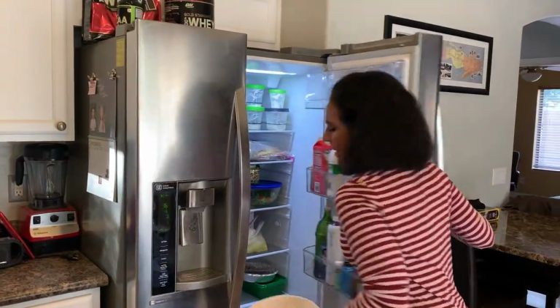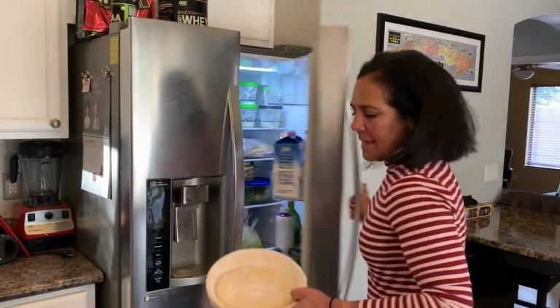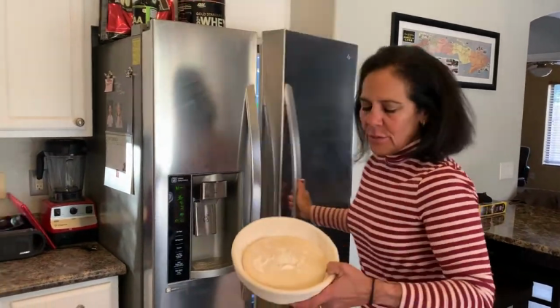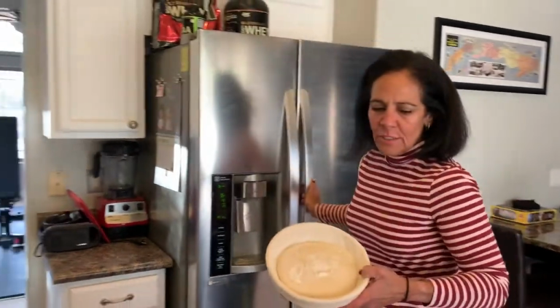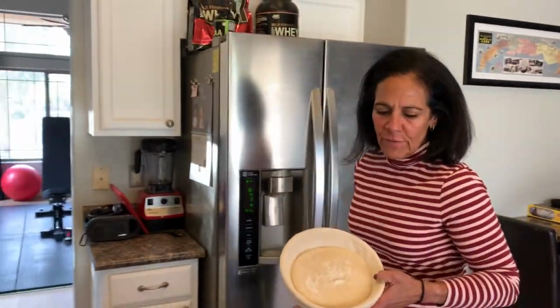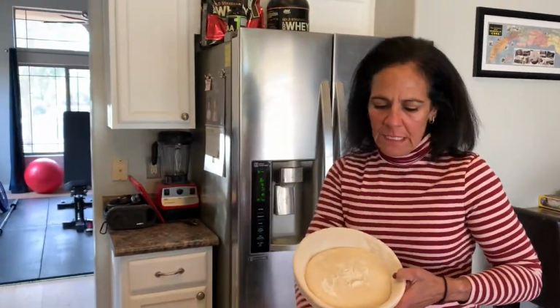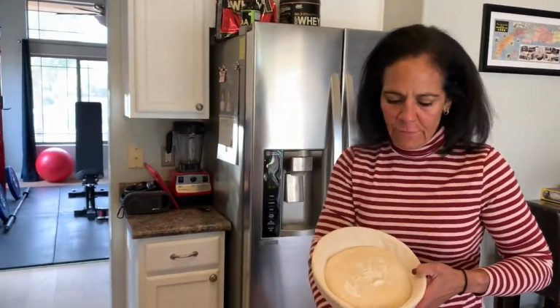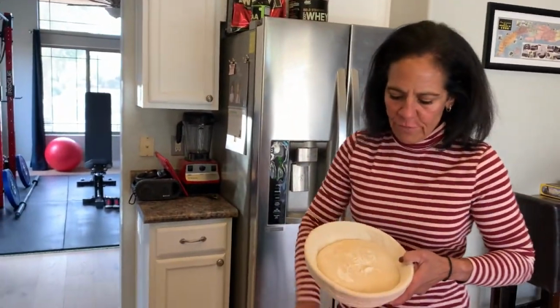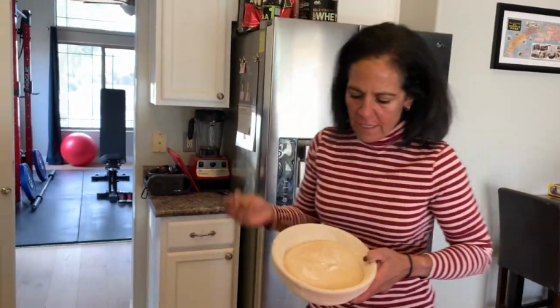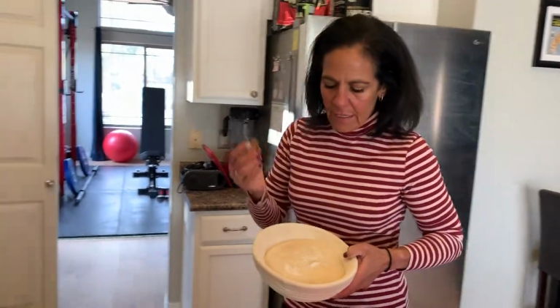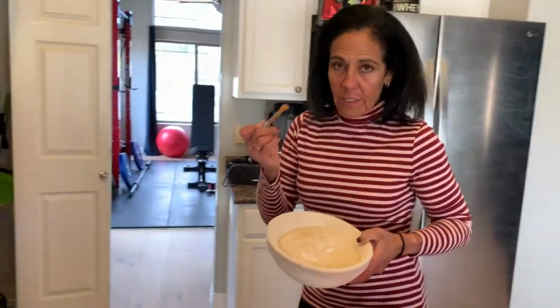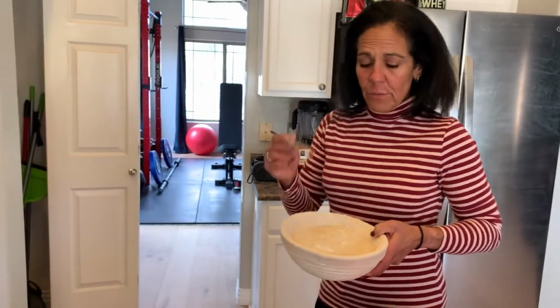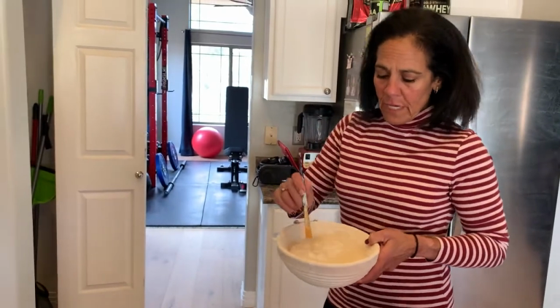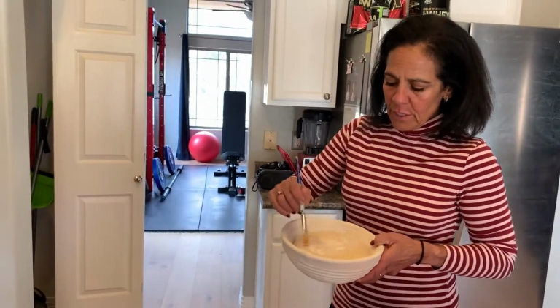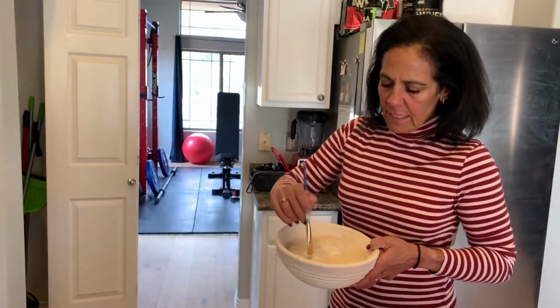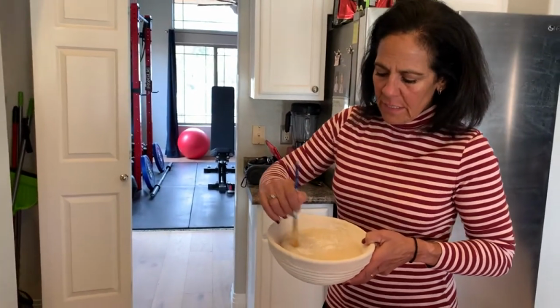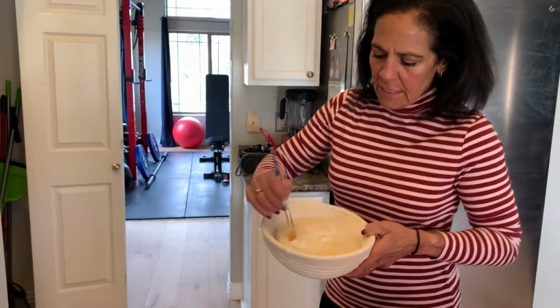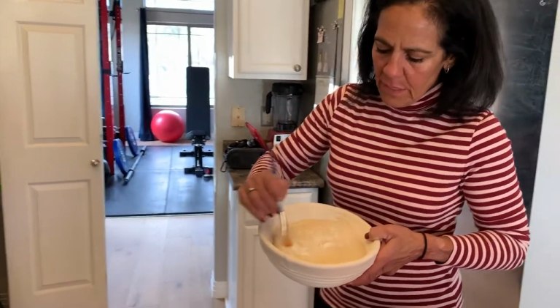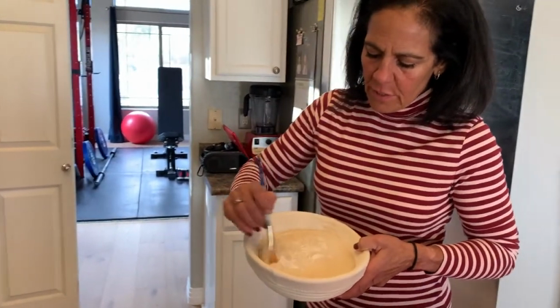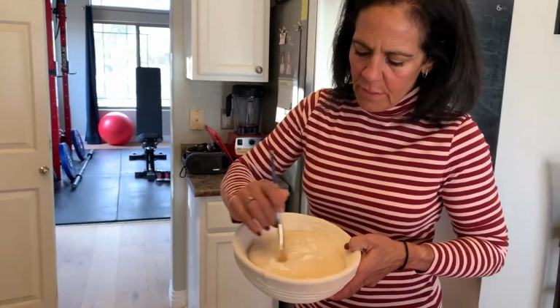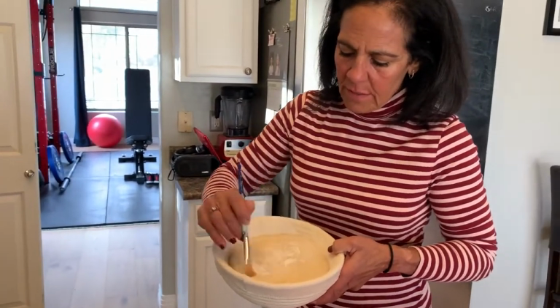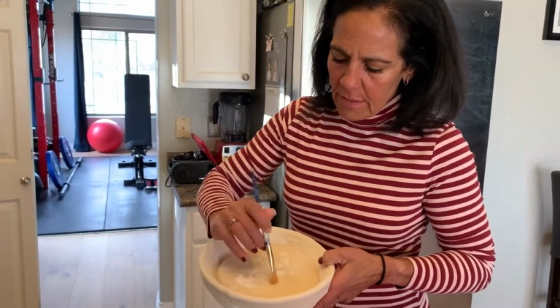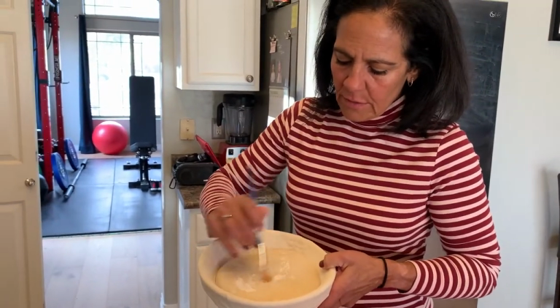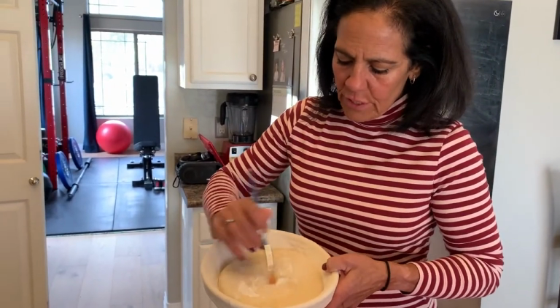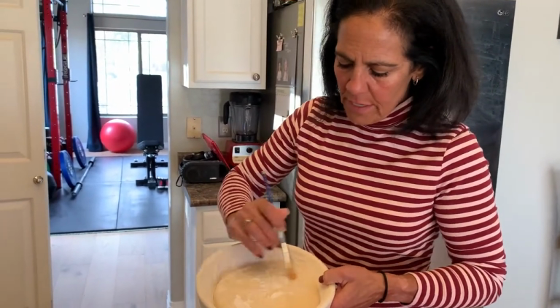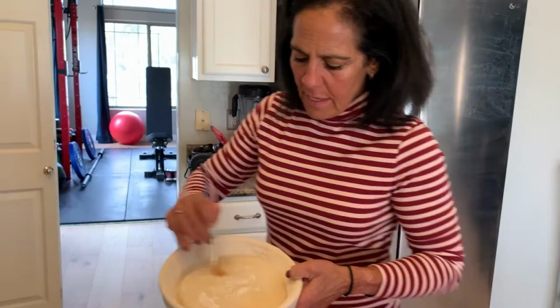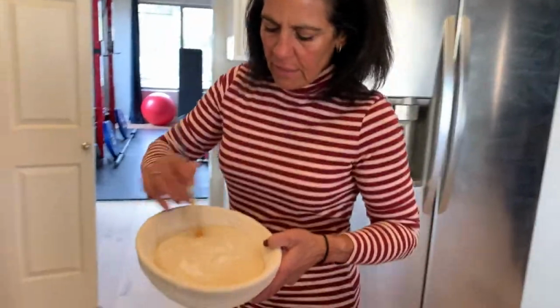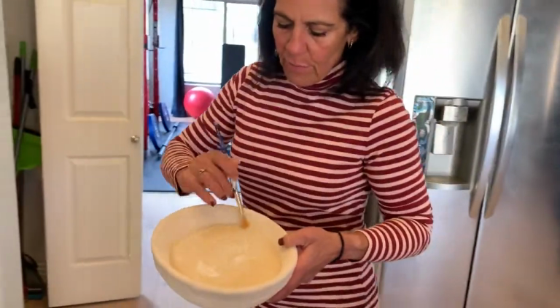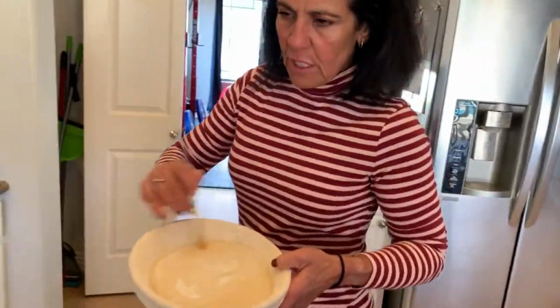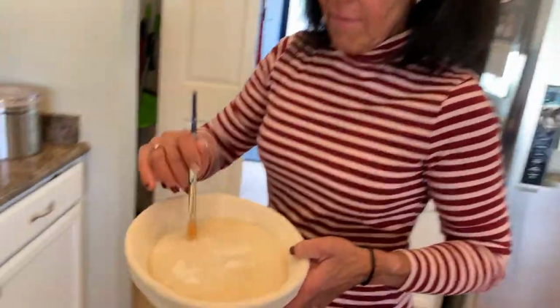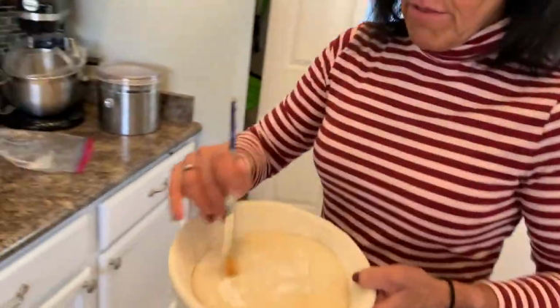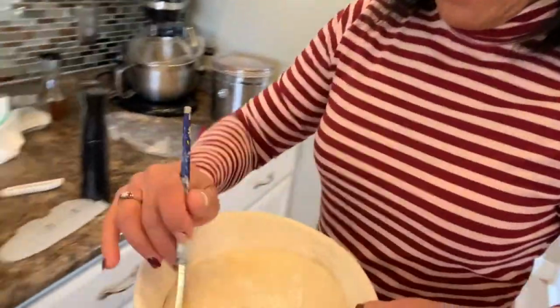Okay, so this is your loaf that was sitting in the fridge overnight. Get your paintbrush — it can be this kind or even a sturdier one — and start brushing off all the flour.